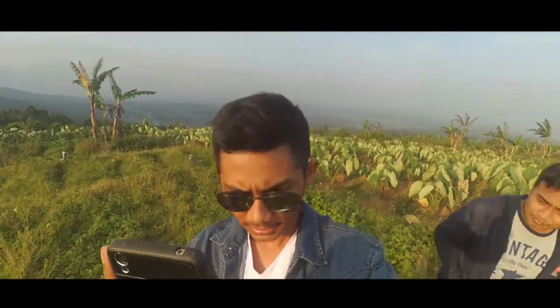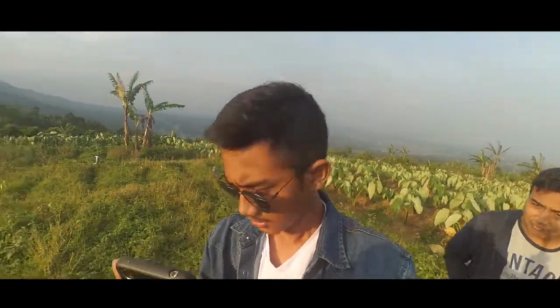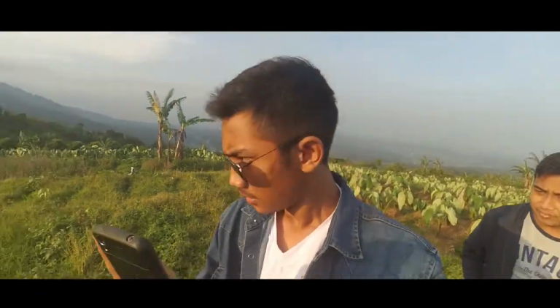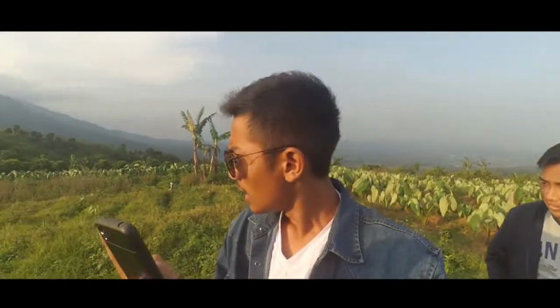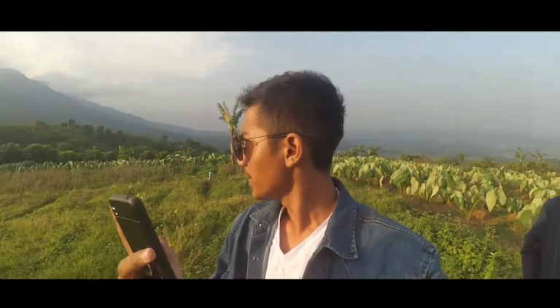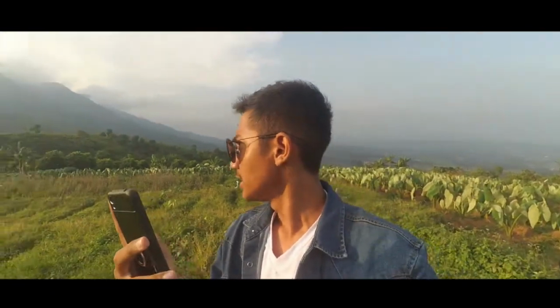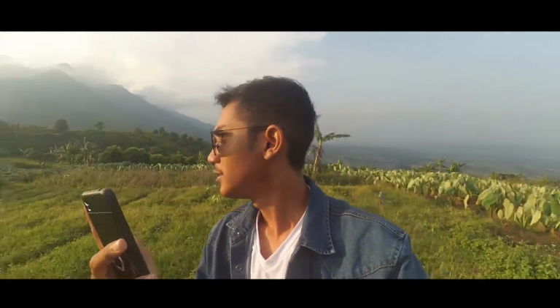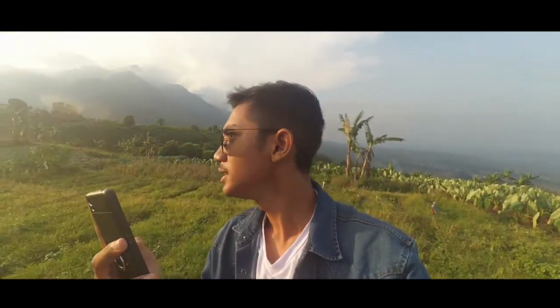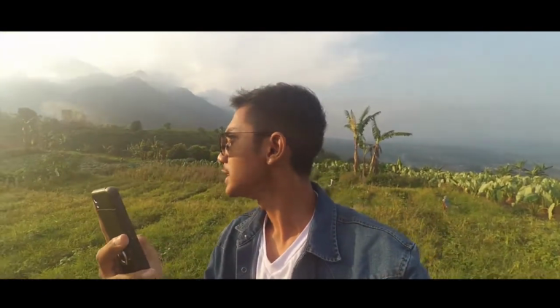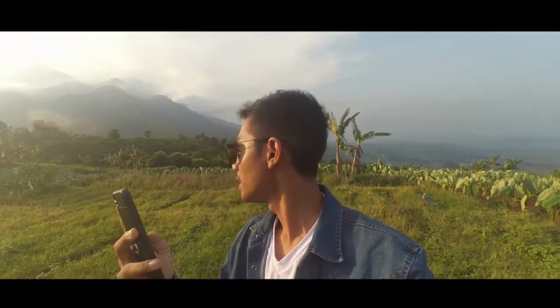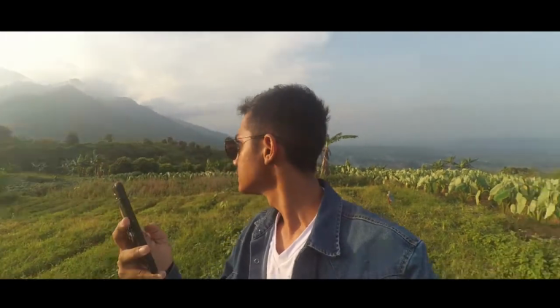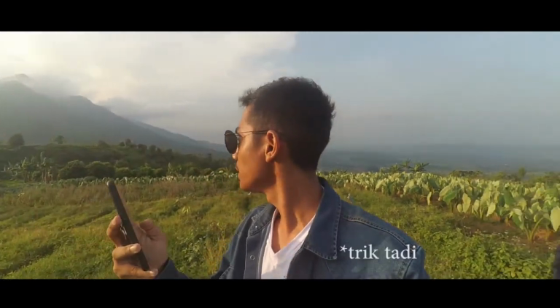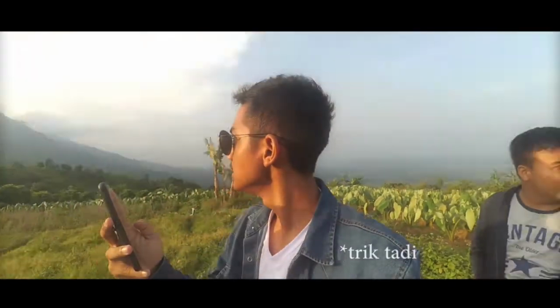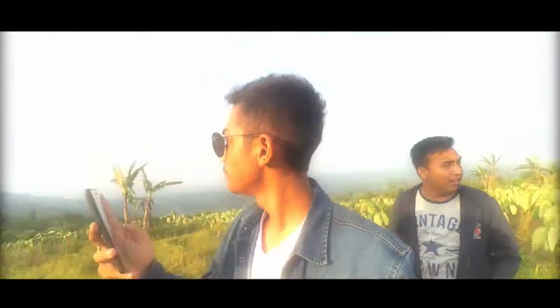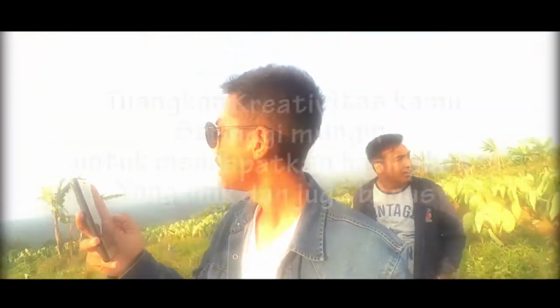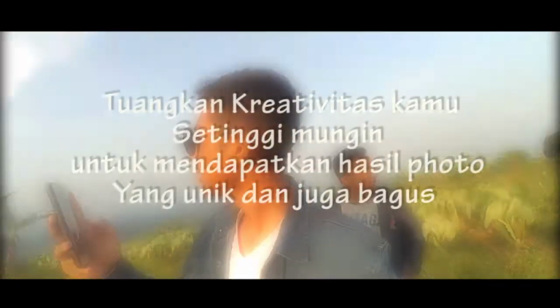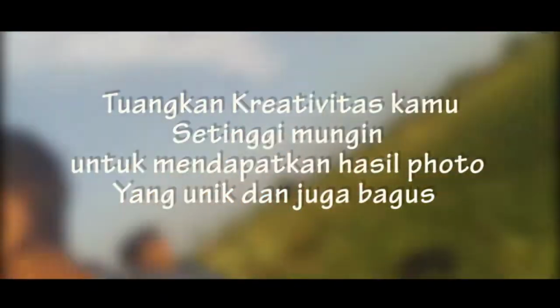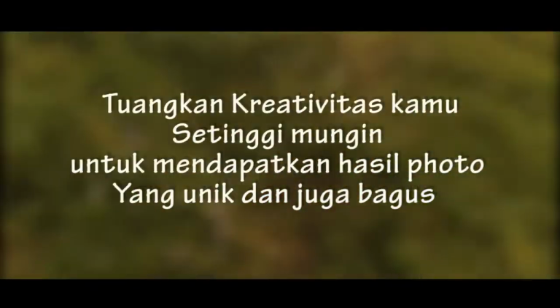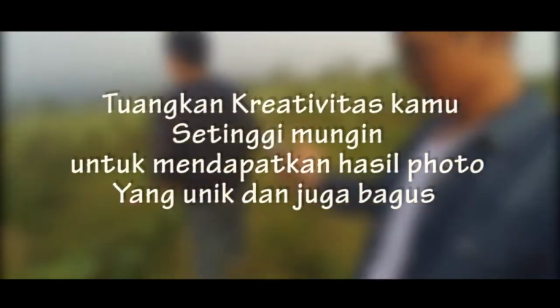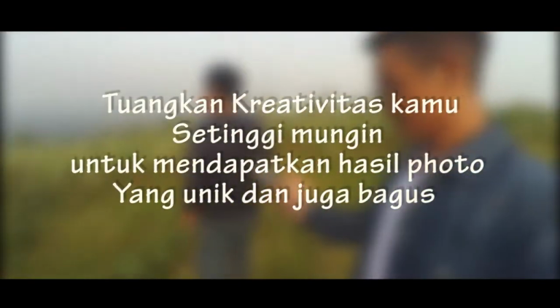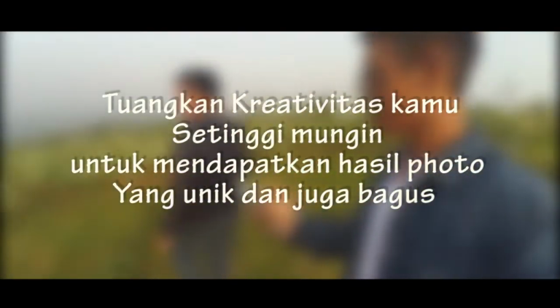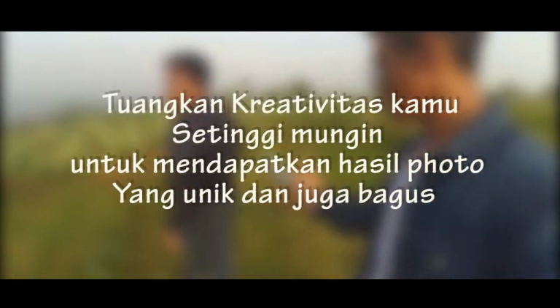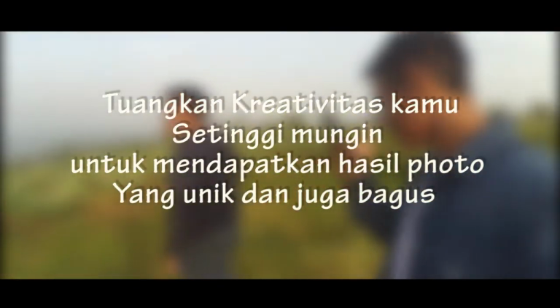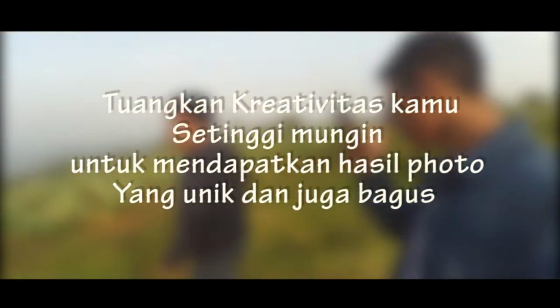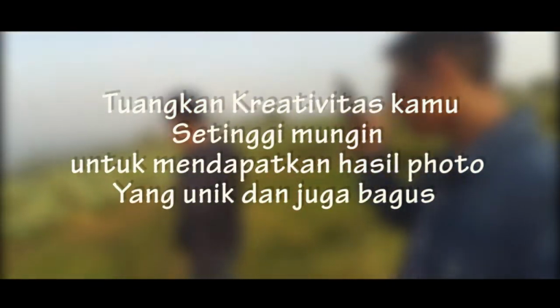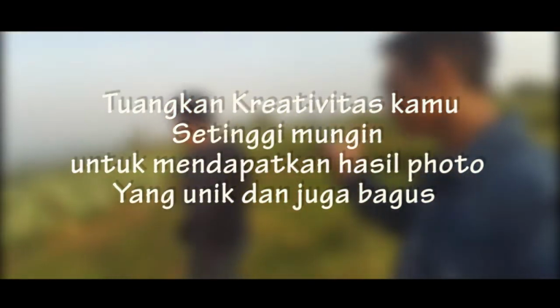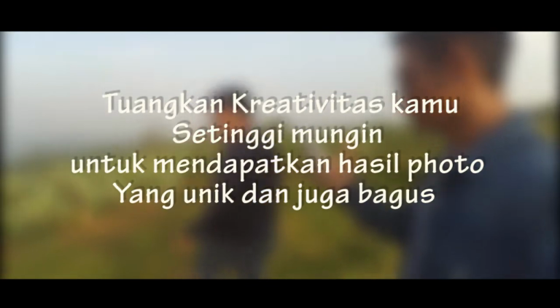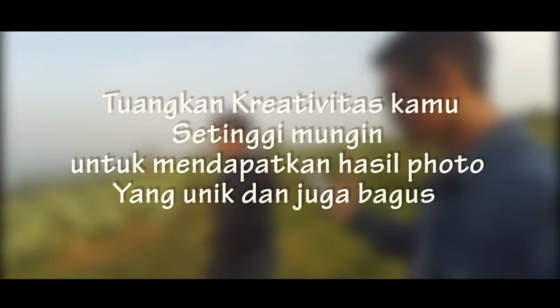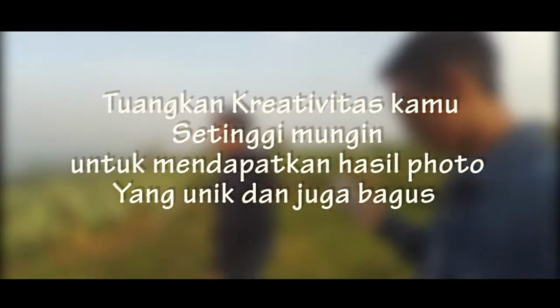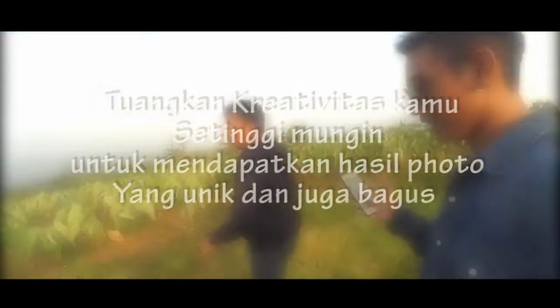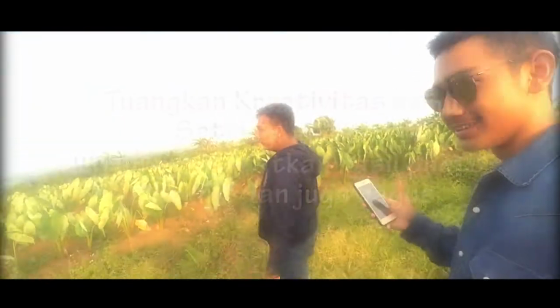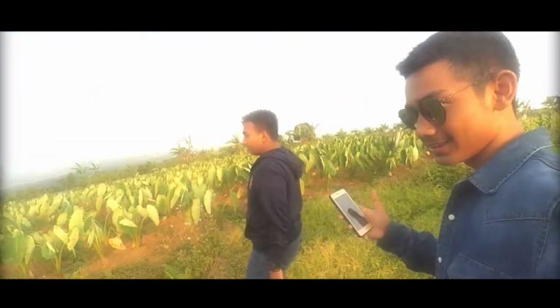Dan berikut contoh gambar yang didapat dari trik di atas. Luangkan kreativitas kamu setinggi mungkin untuk mendapatkan hasil foto yang unik dan tentunya bagus. (Translation: And here are example images obtained from the tips above. Unleash your creativity as high as possible to get unique and great photo results.)